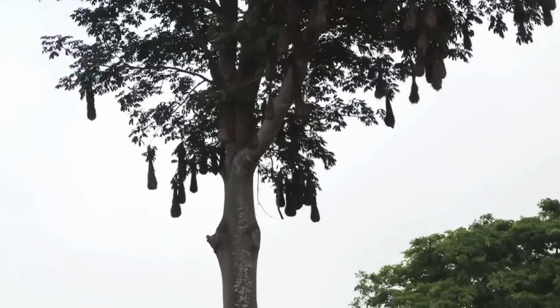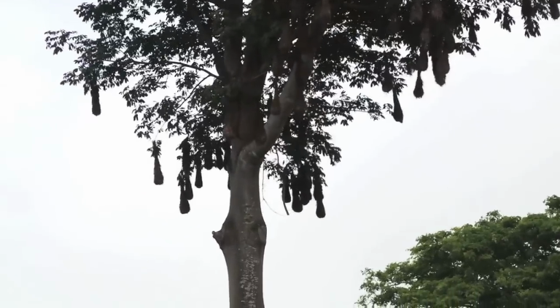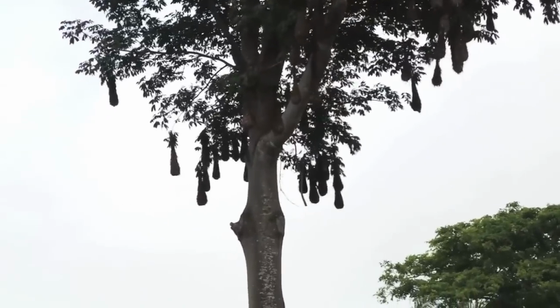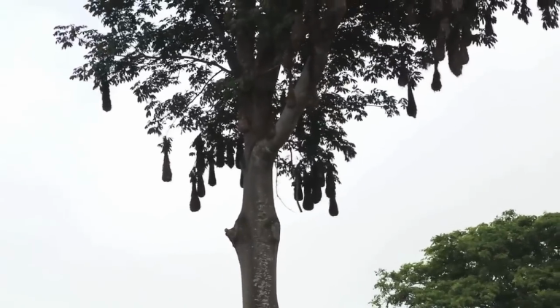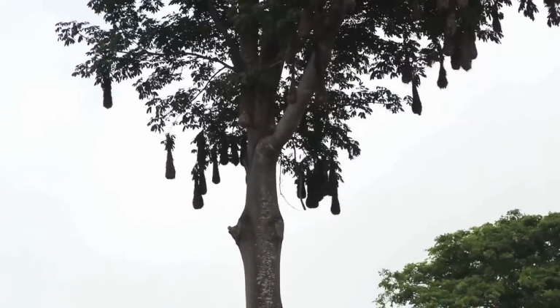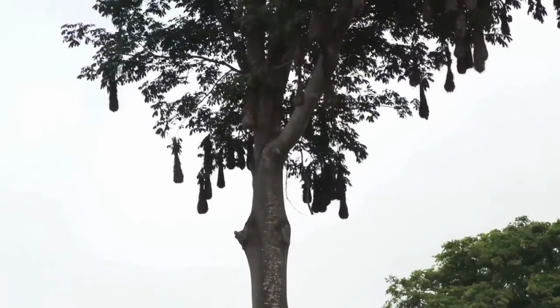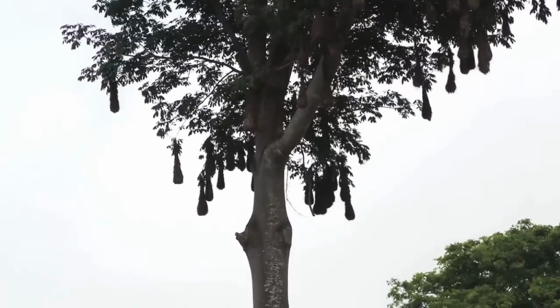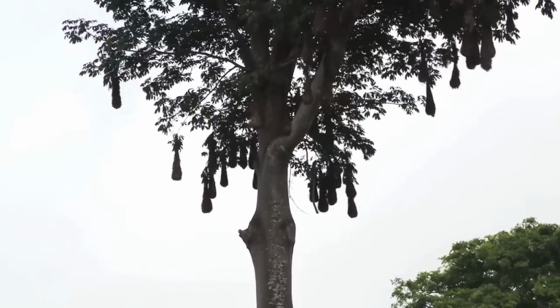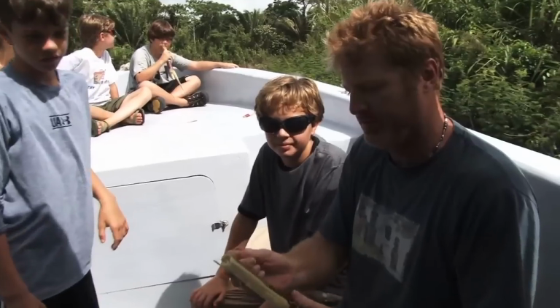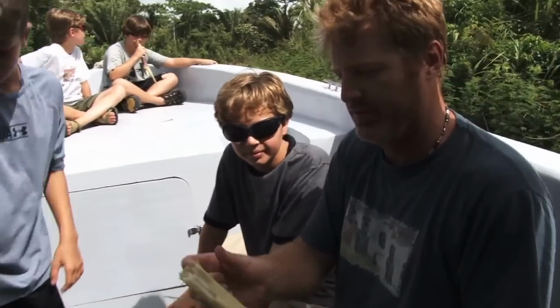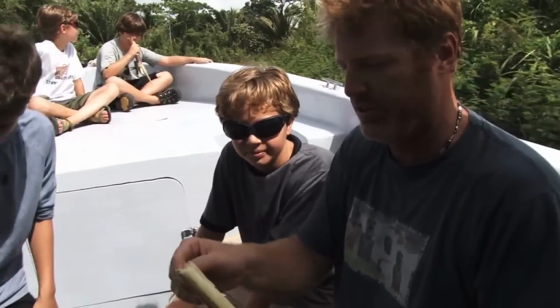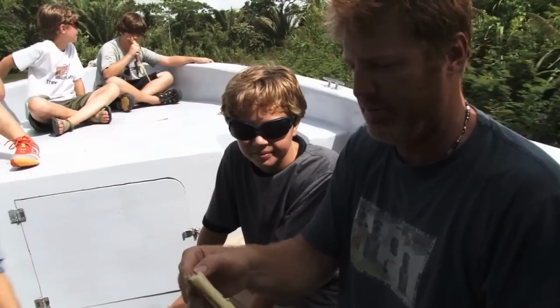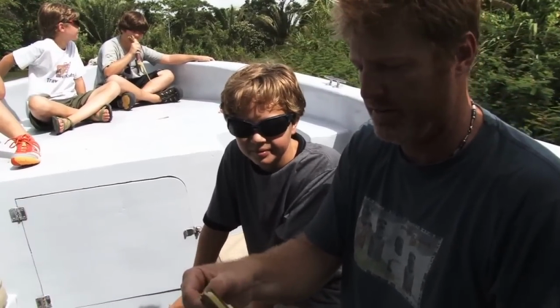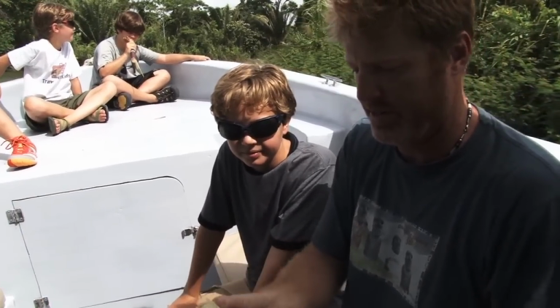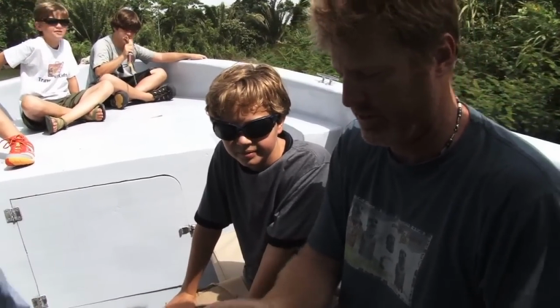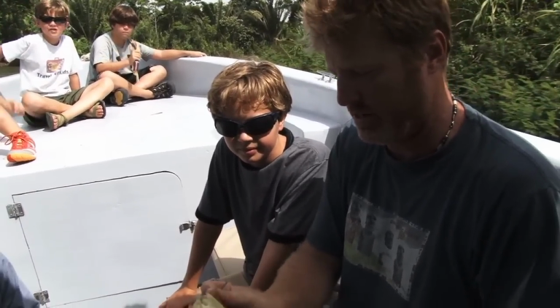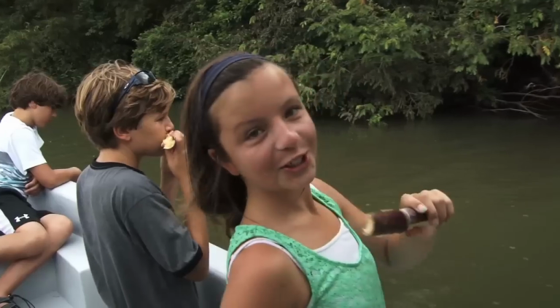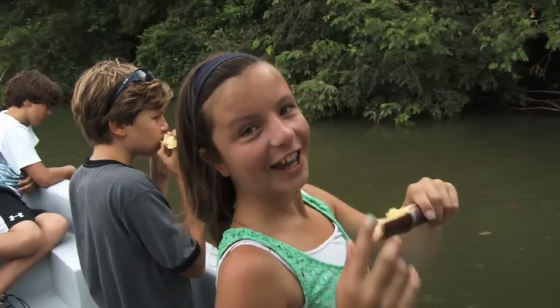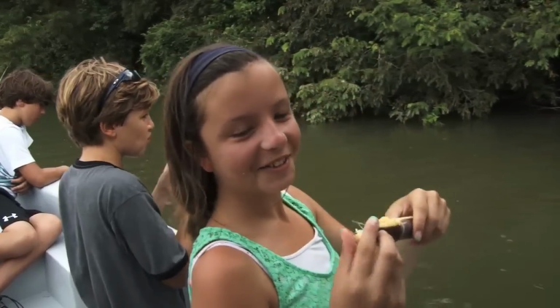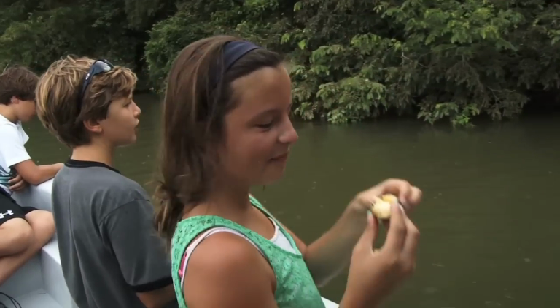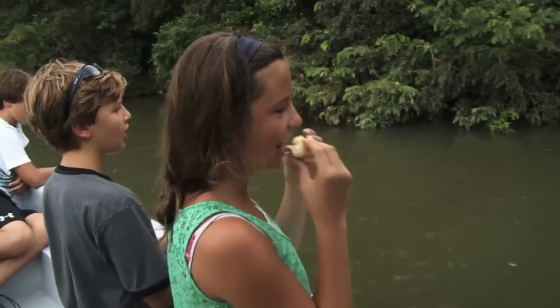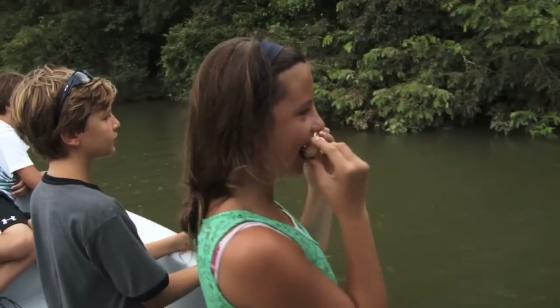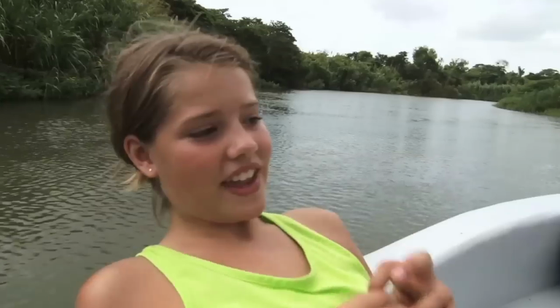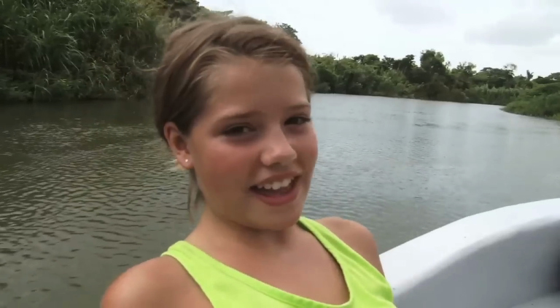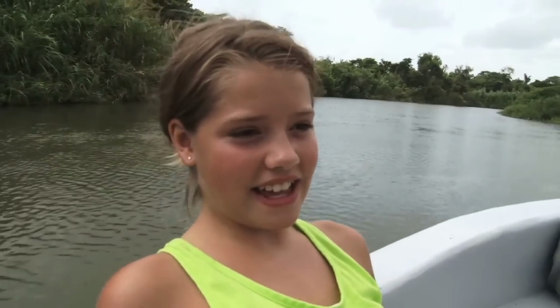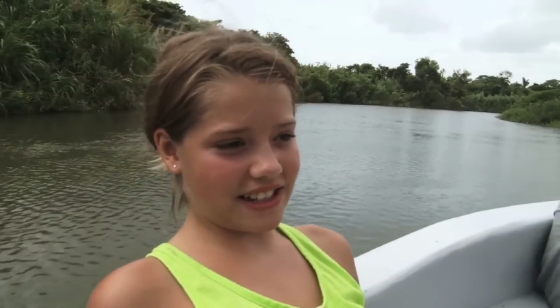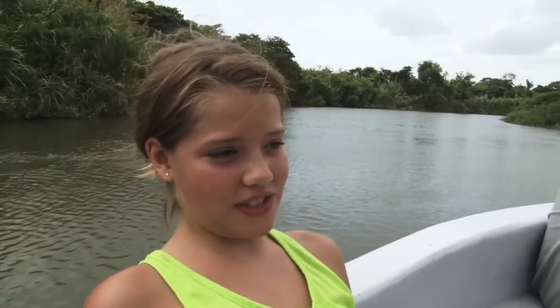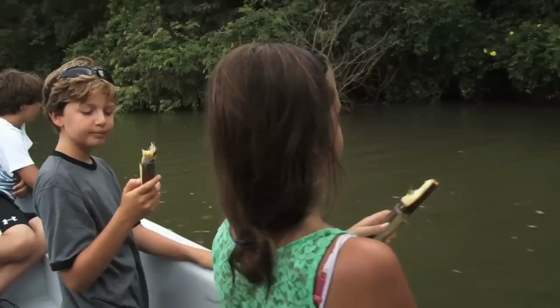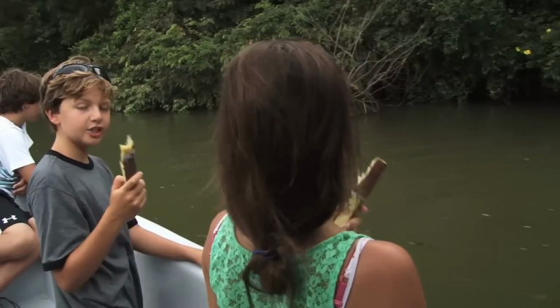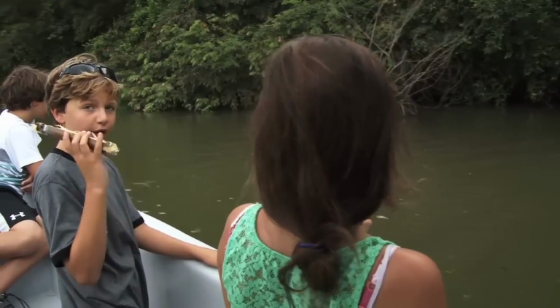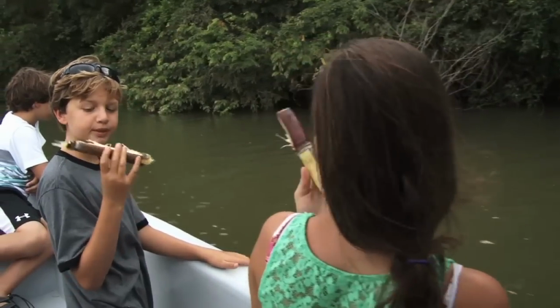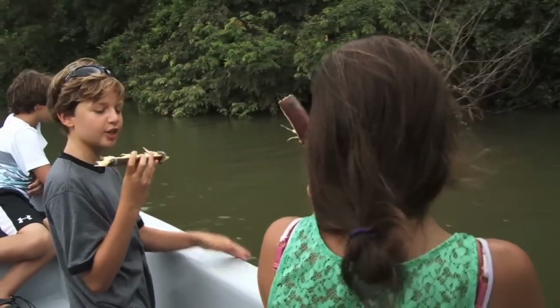Those are birds nests? Yeah, that's a bullet. And to taste some of the jungle goodies — sugarcane. And it tastes like sugar, and it's juicy. And it's good for you. It's my dream.